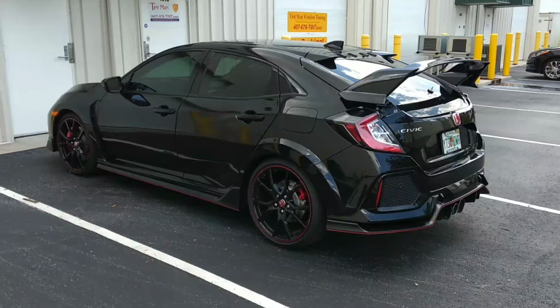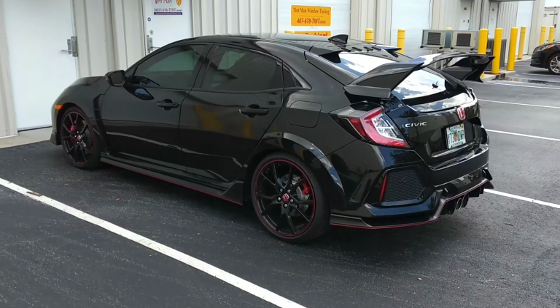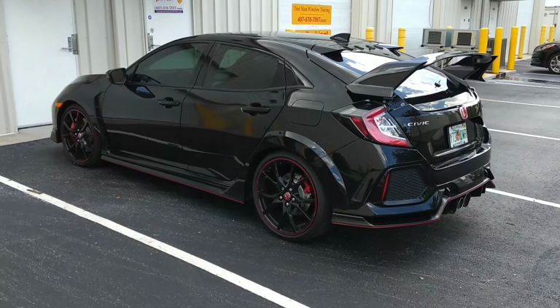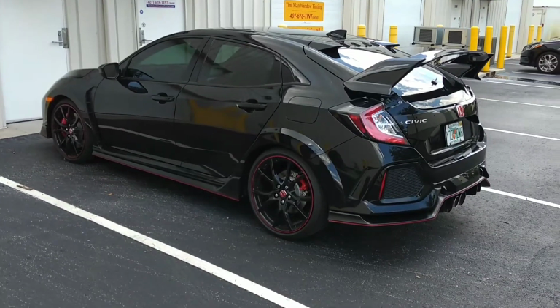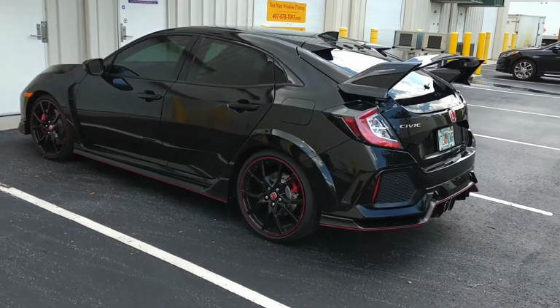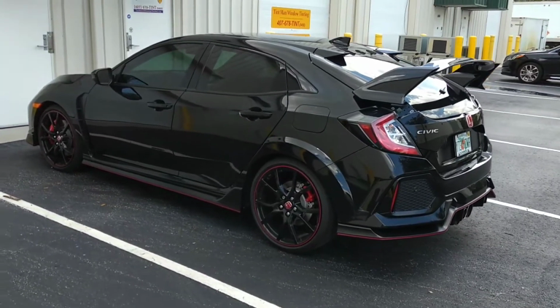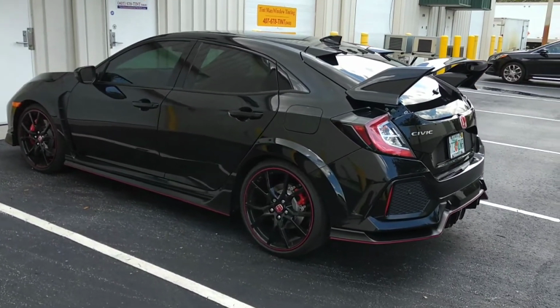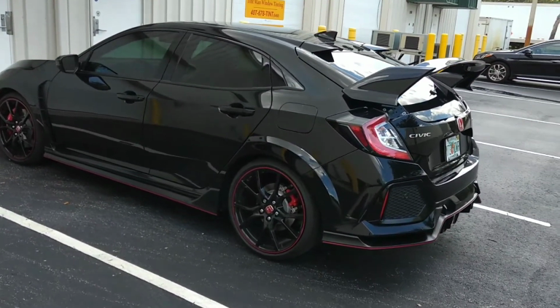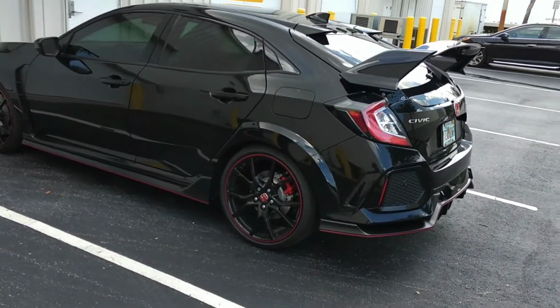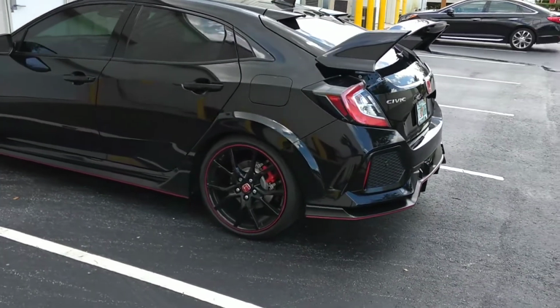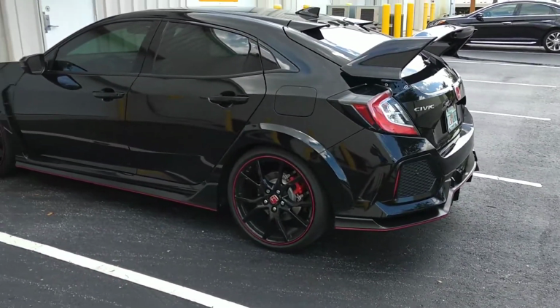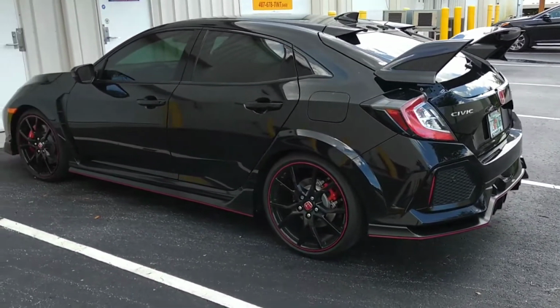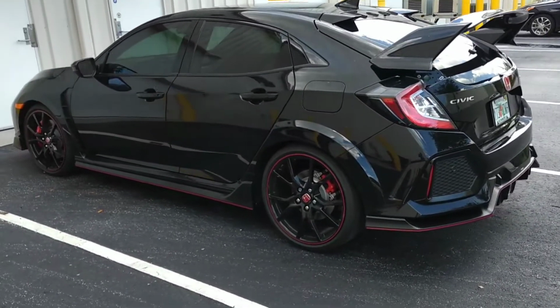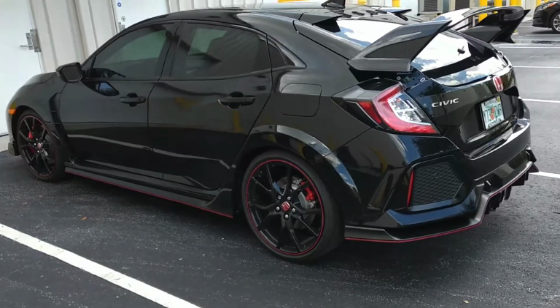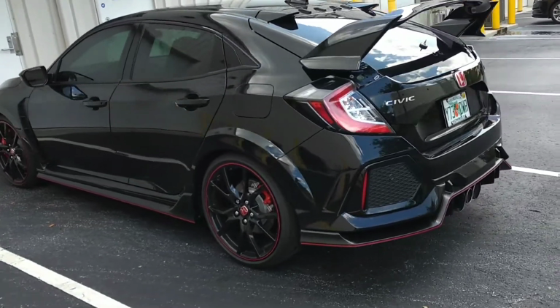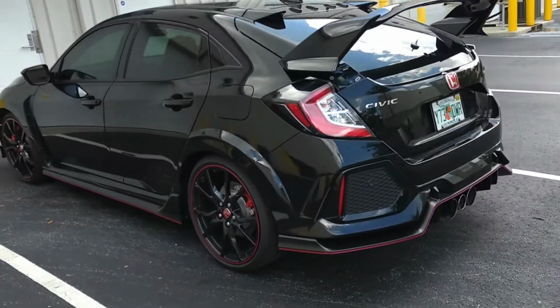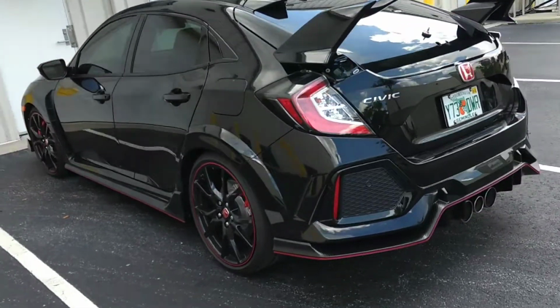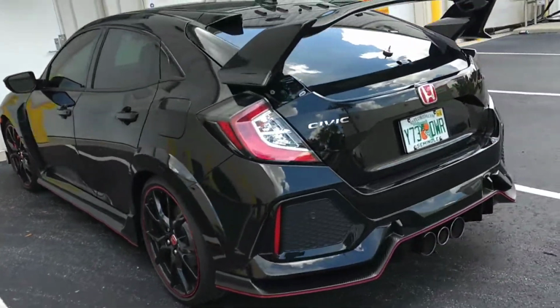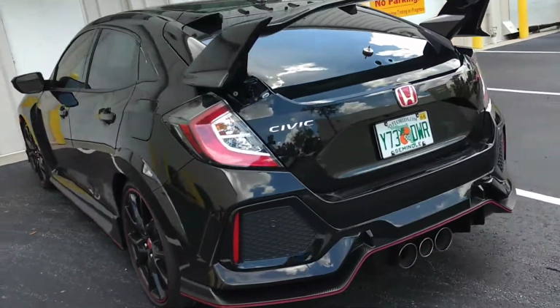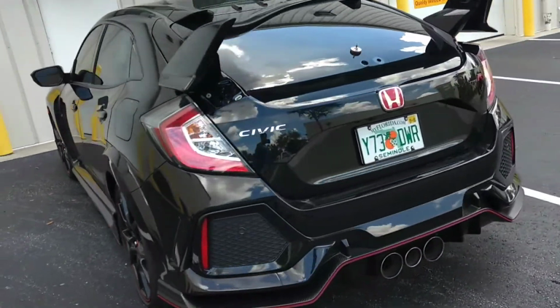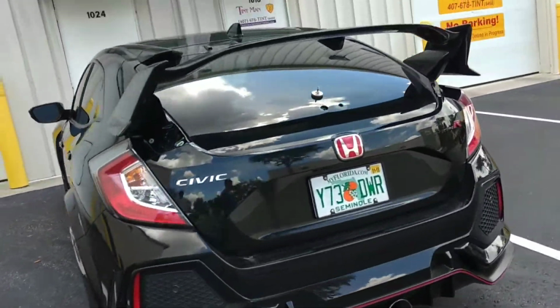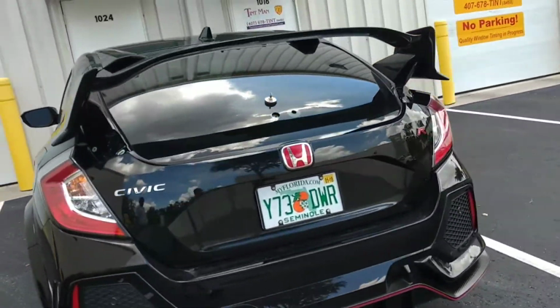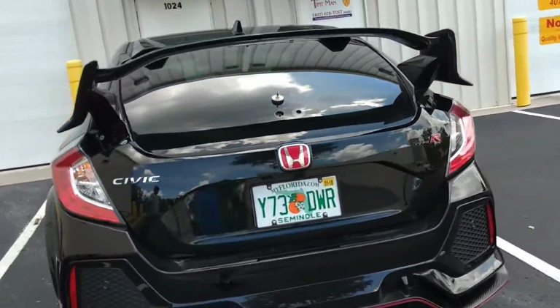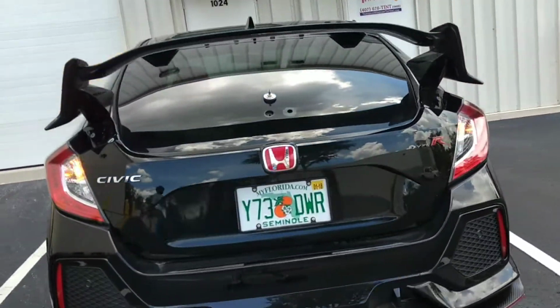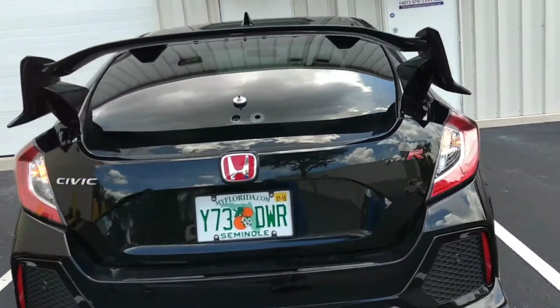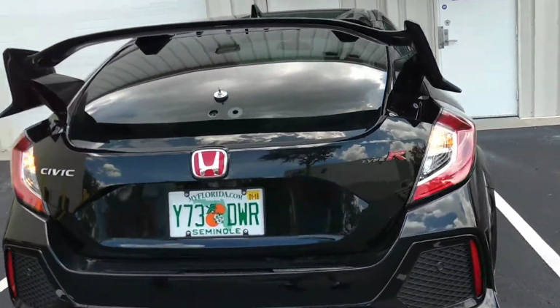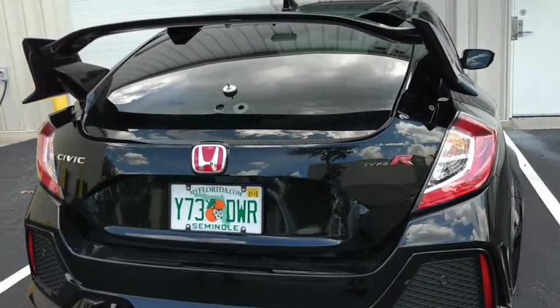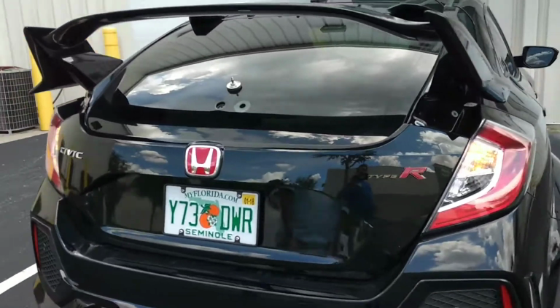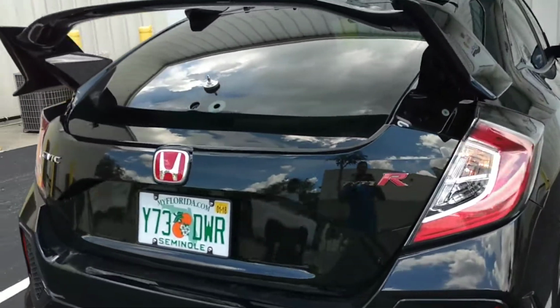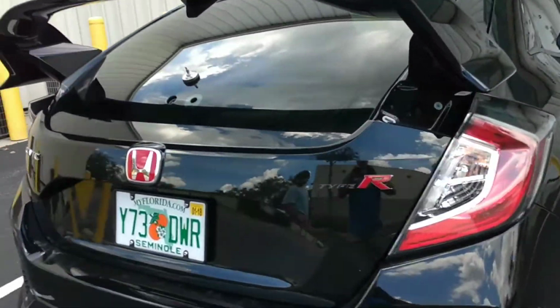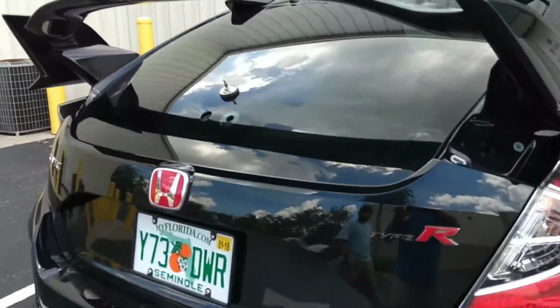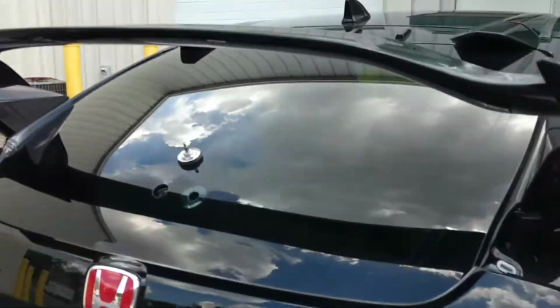Hello, my name is Sean with Tintman Computer Cut Window Tinting. I just got done tinting this Civic Hatchback Type R with Lumar Ceramic CTX 15% tint.